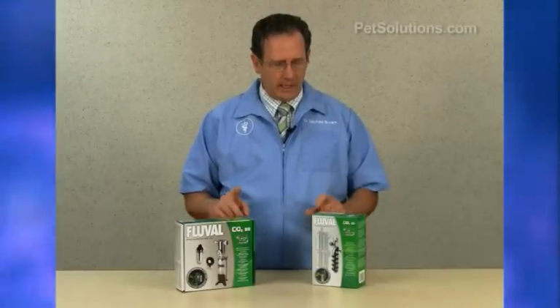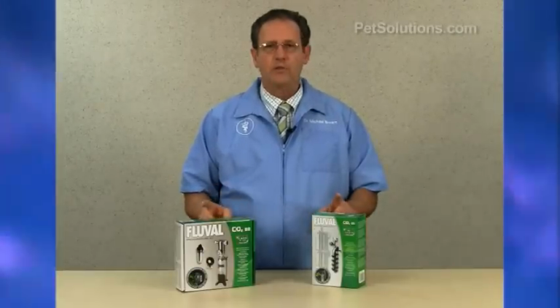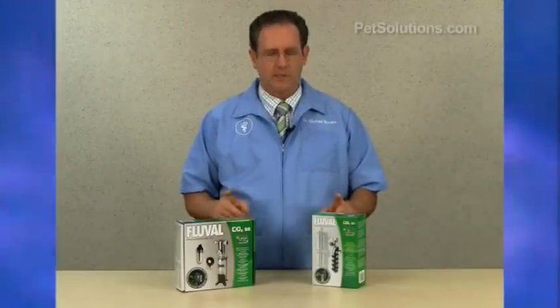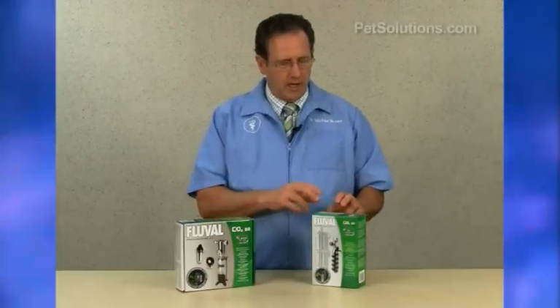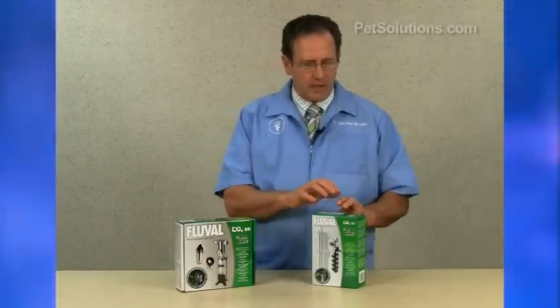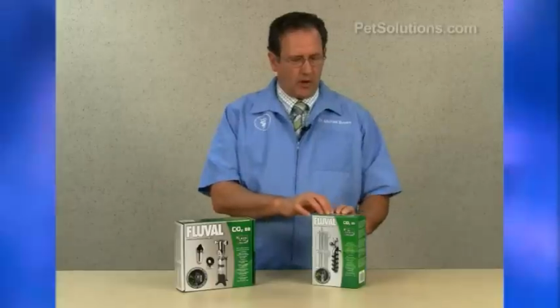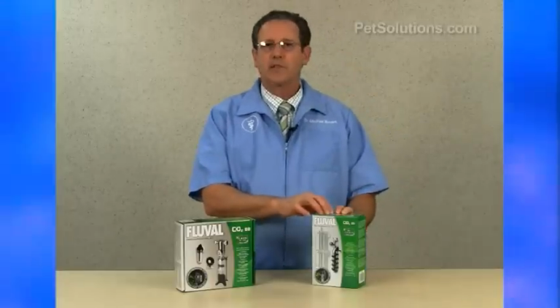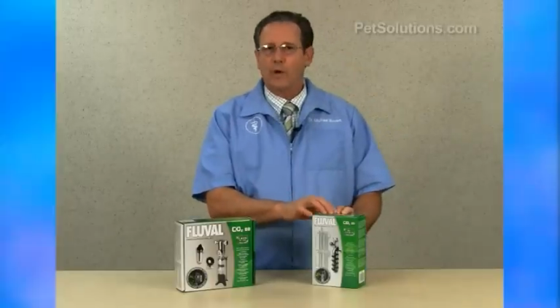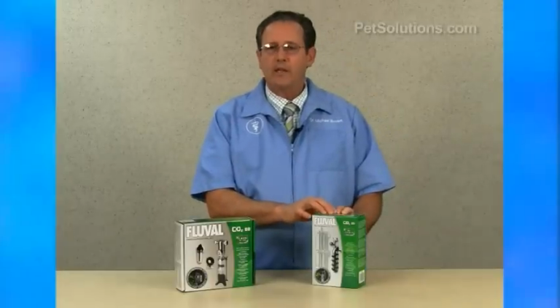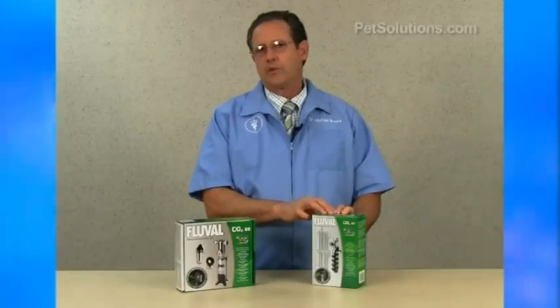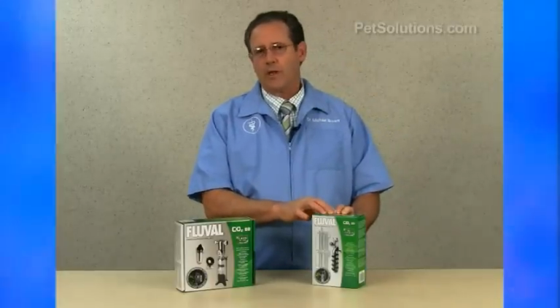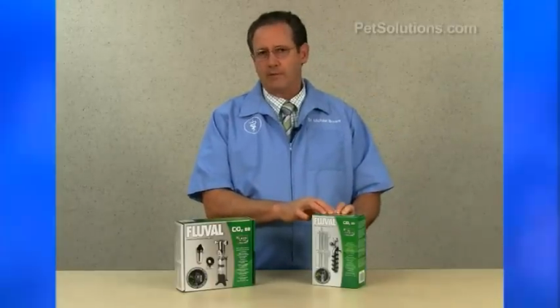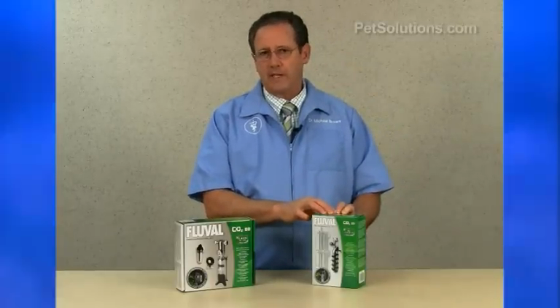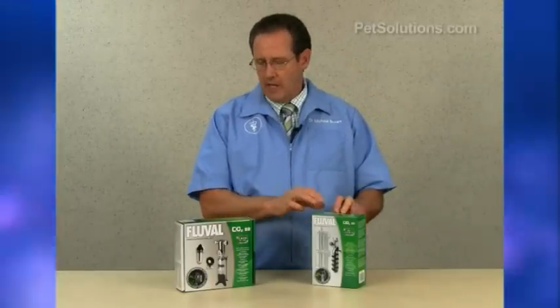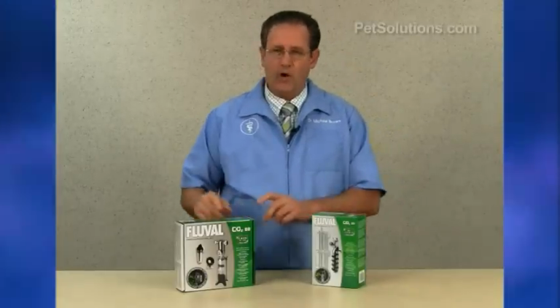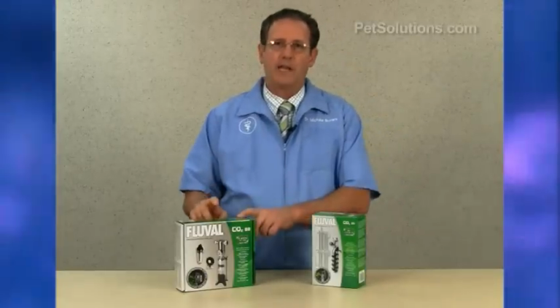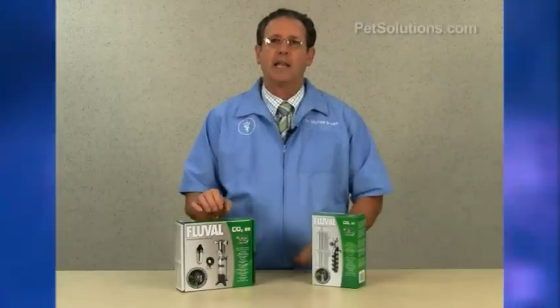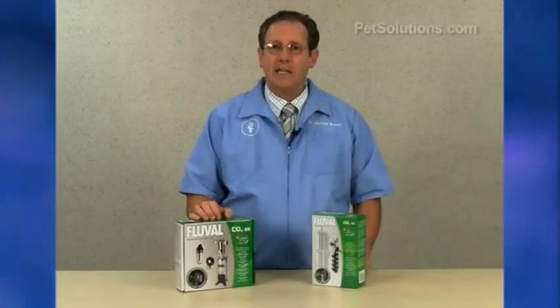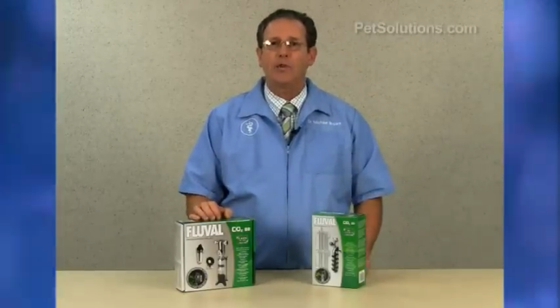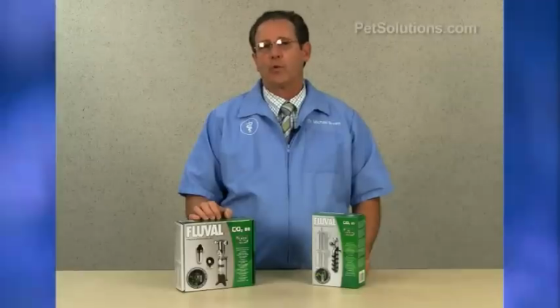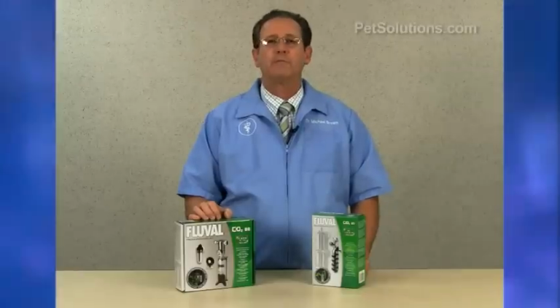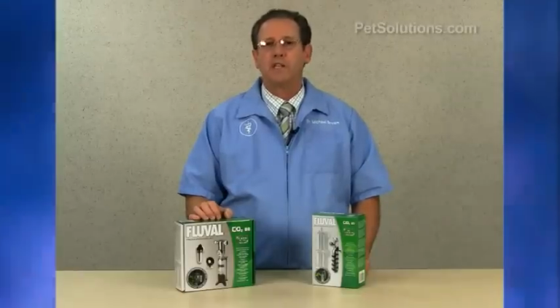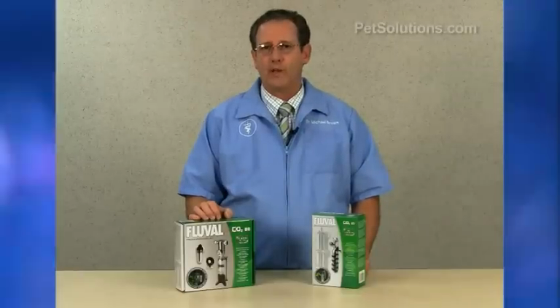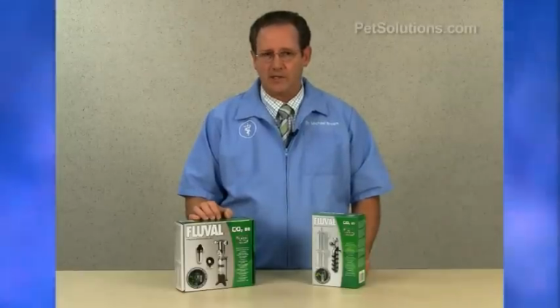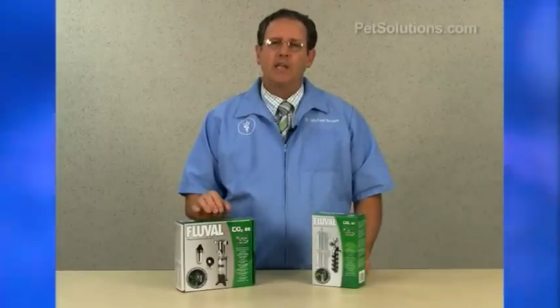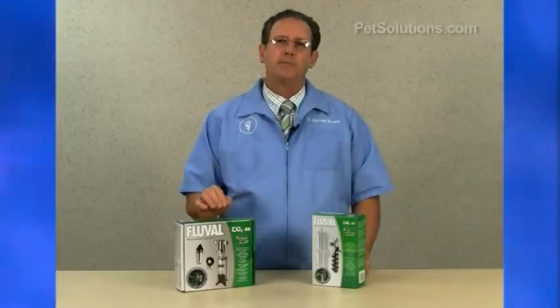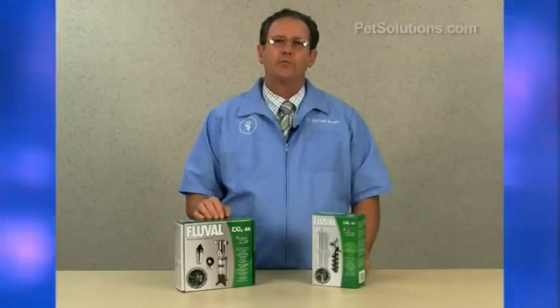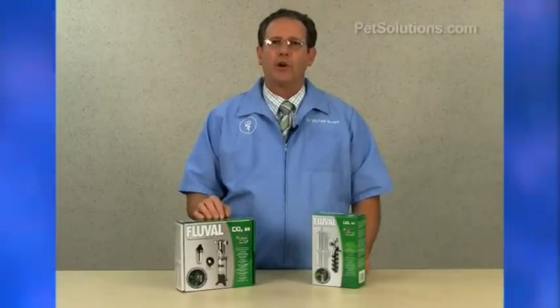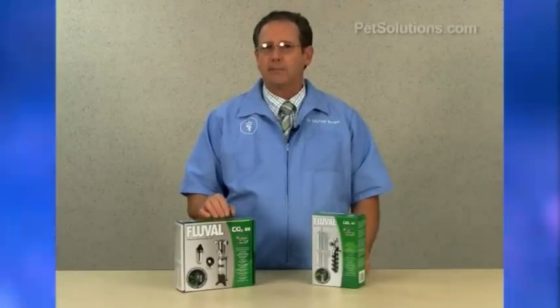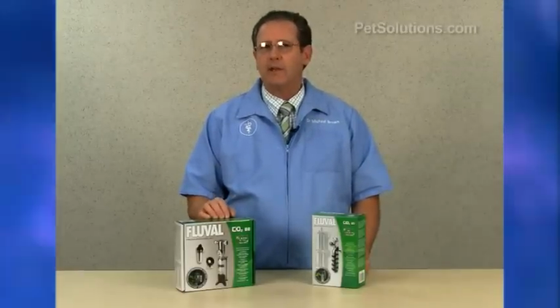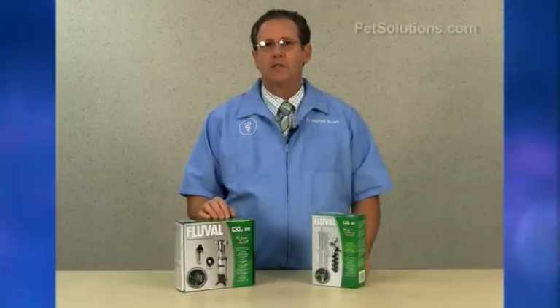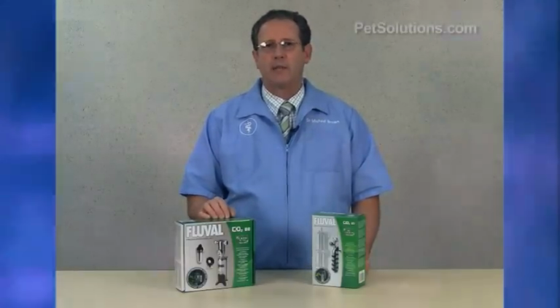It comes in two sizes: the carbon dioxide 20 kit, which is for aquariums up to 15 gallons, and the carbon dioxide 88 kit, which is for aquariums 15 to 40 gallons. The replacement cartridges are inexpensive and easy to replace.